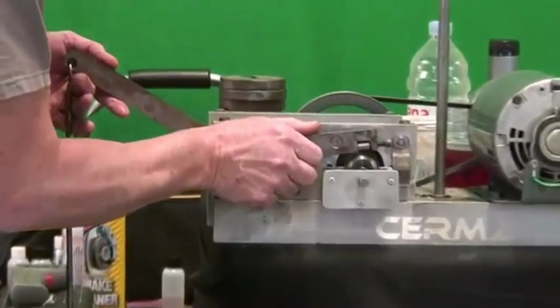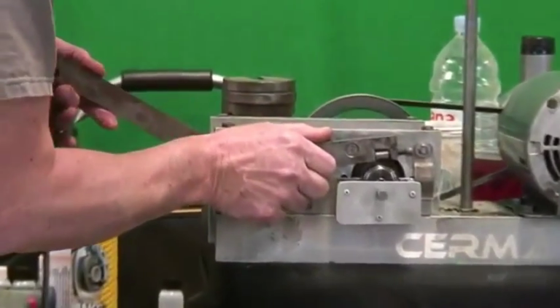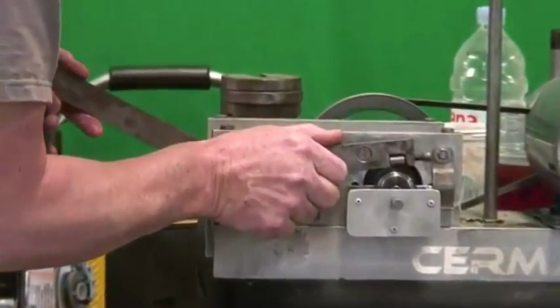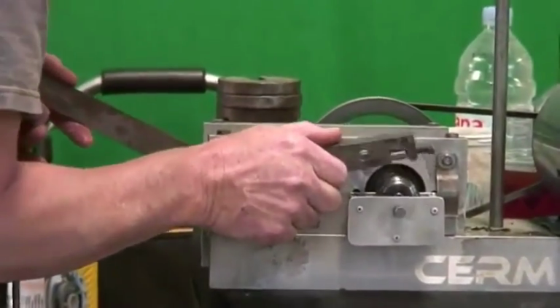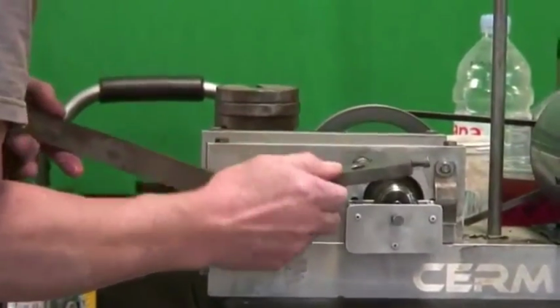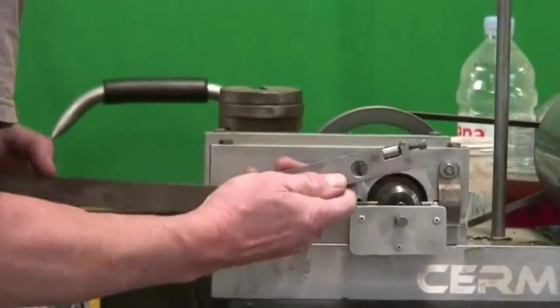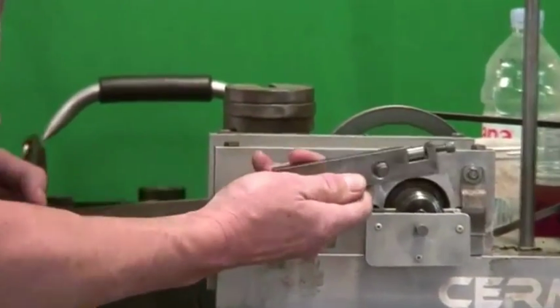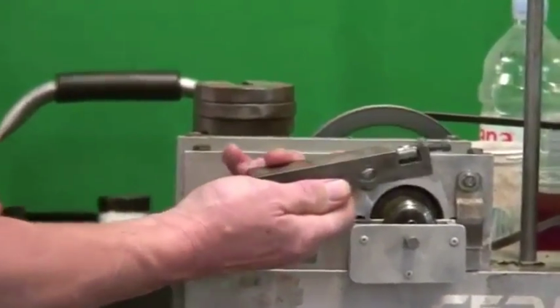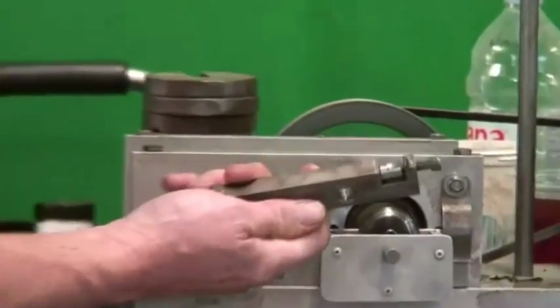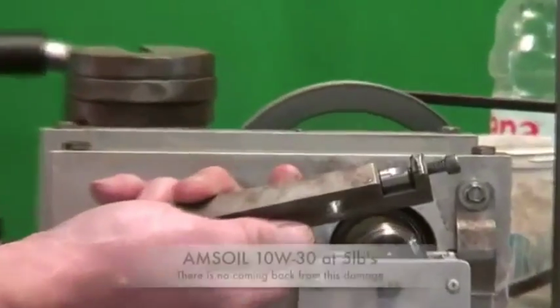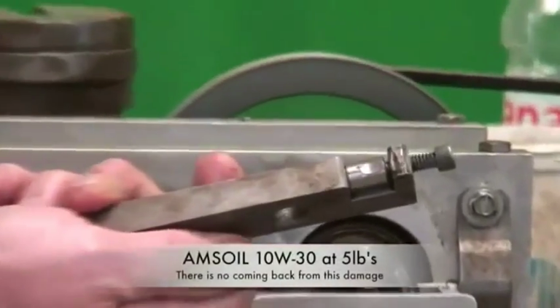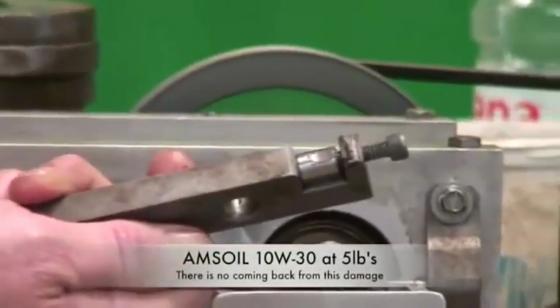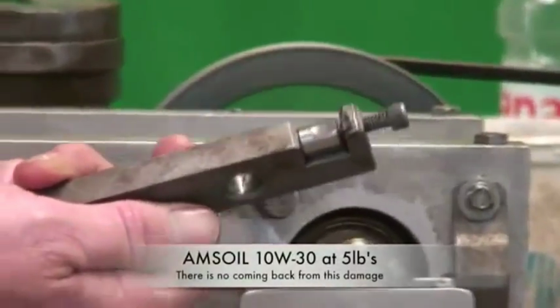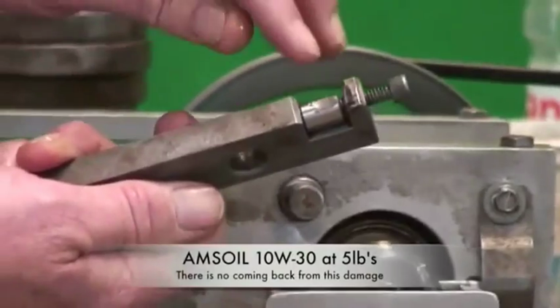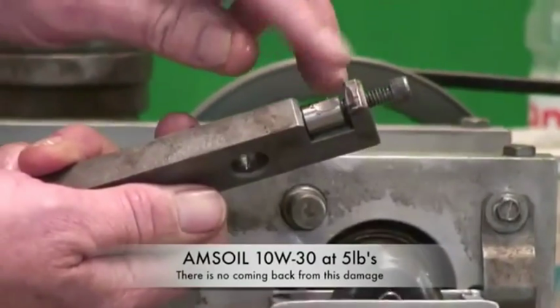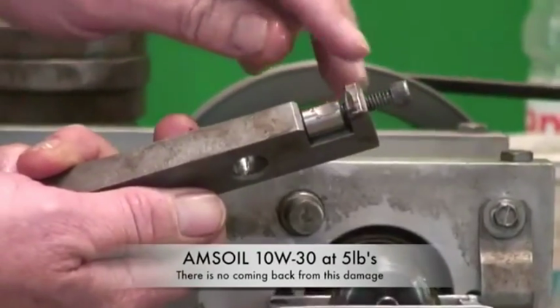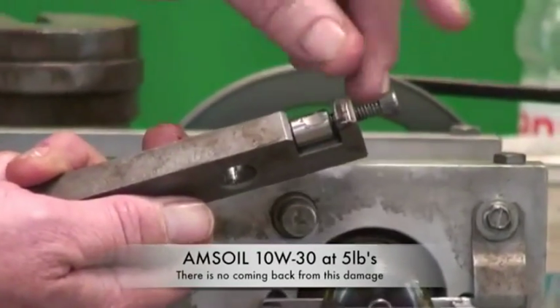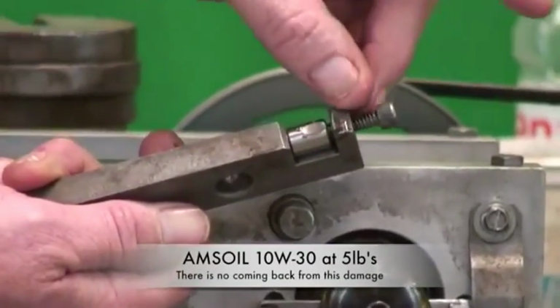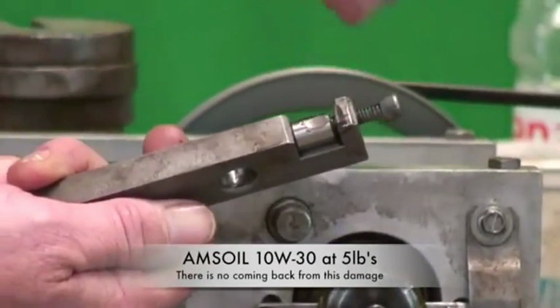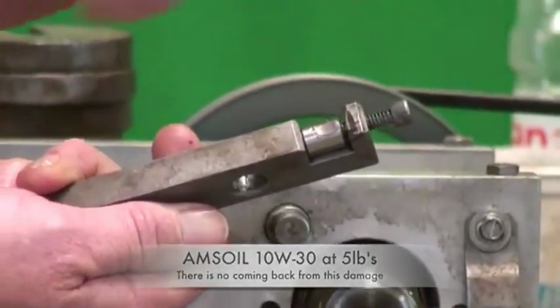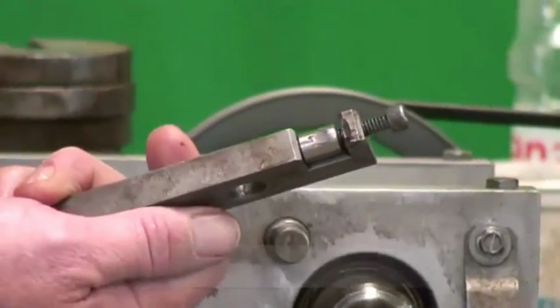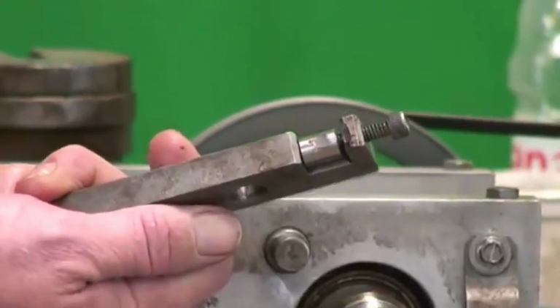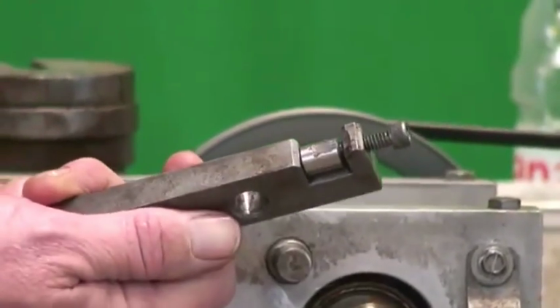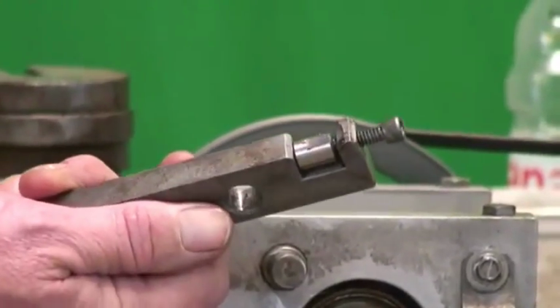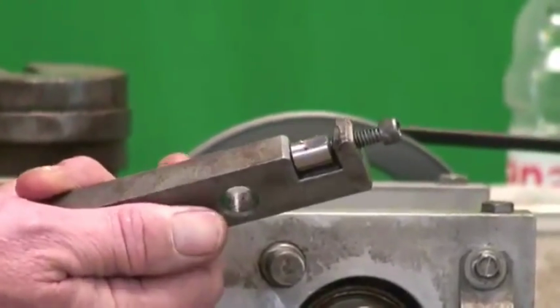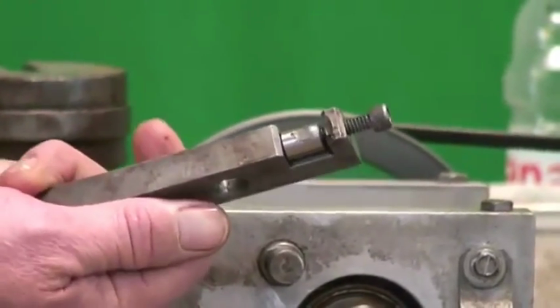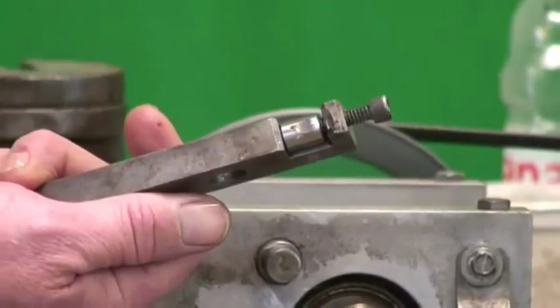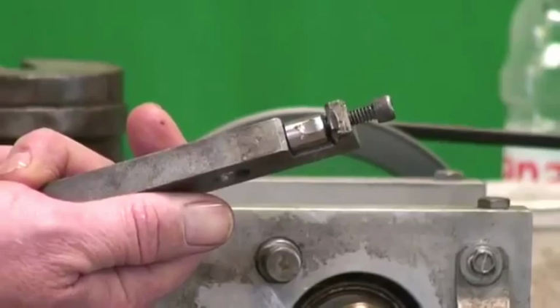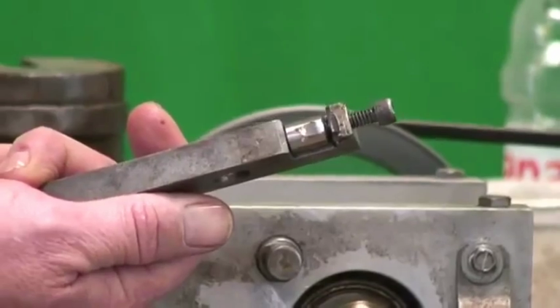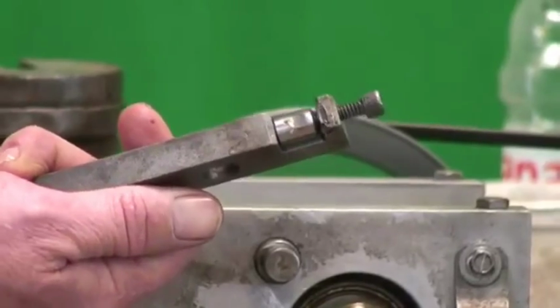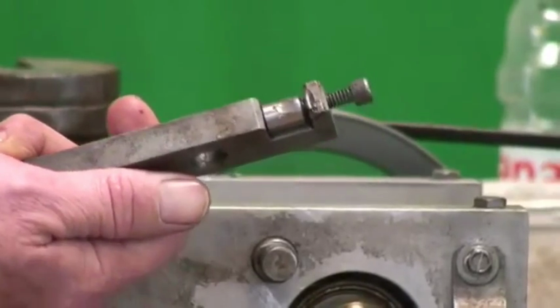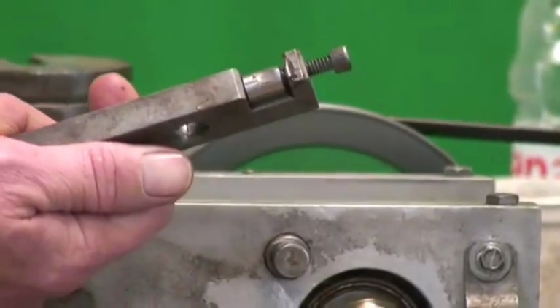Oh boy, there's a chunk of metal in there. And if we look here, it went all the way through the bearing and actually started heating the housing. So that's probably one of the worst collapses we've seen.